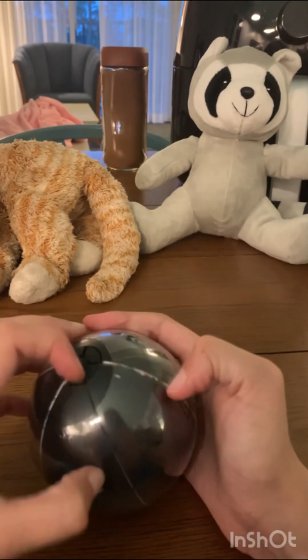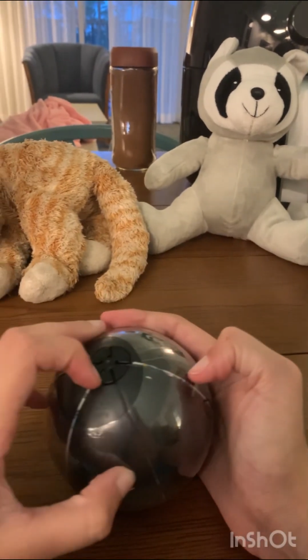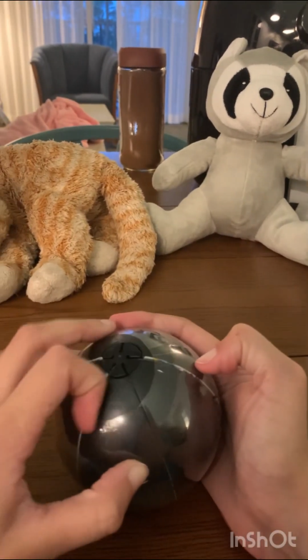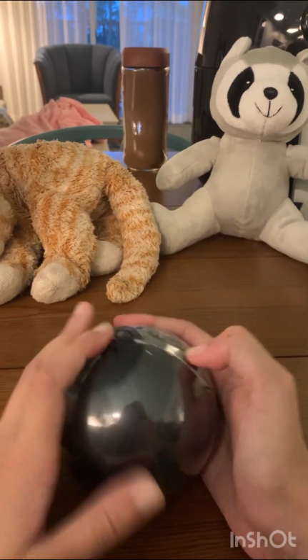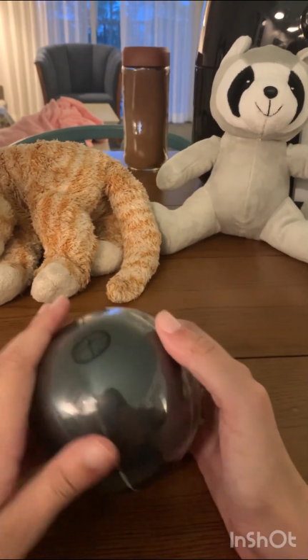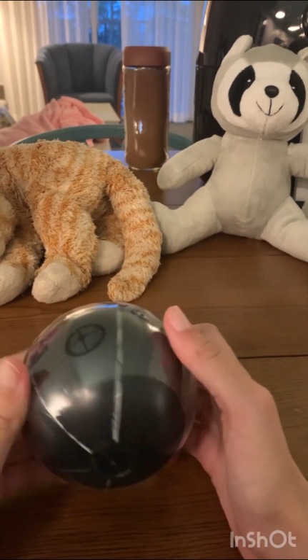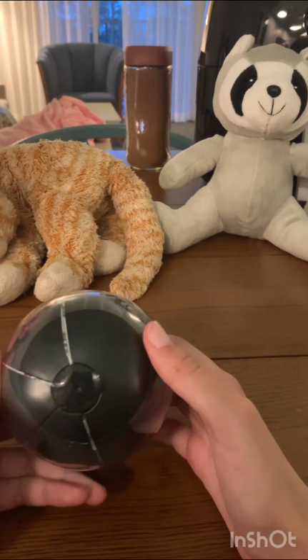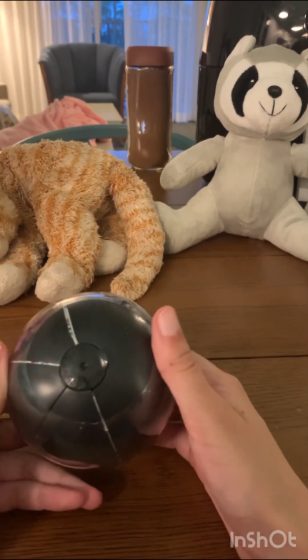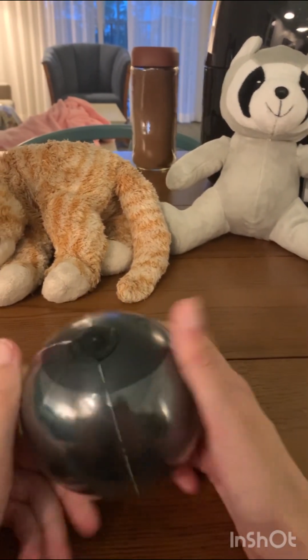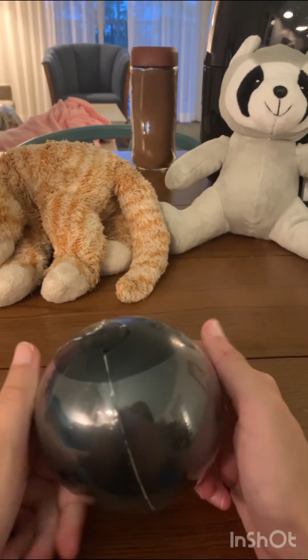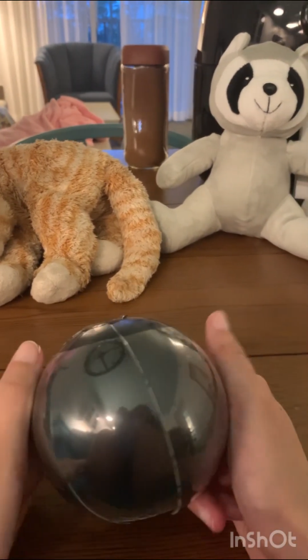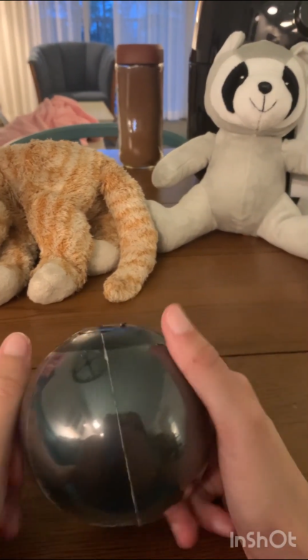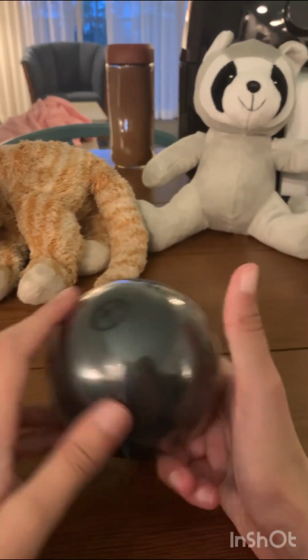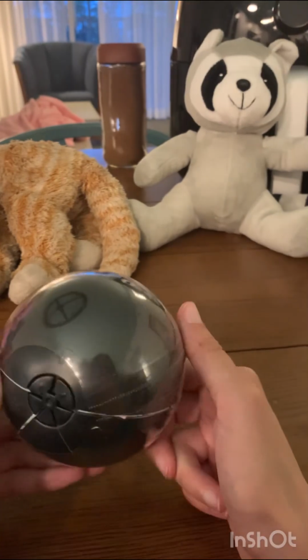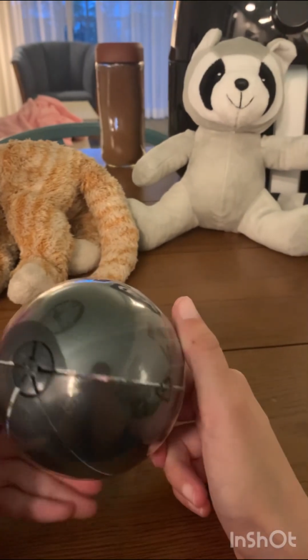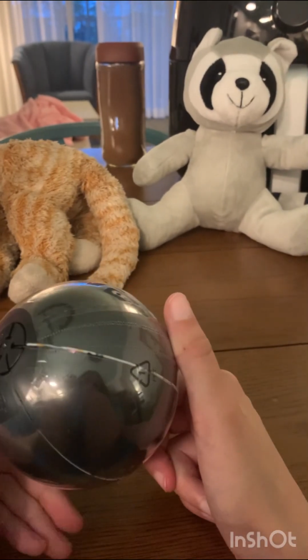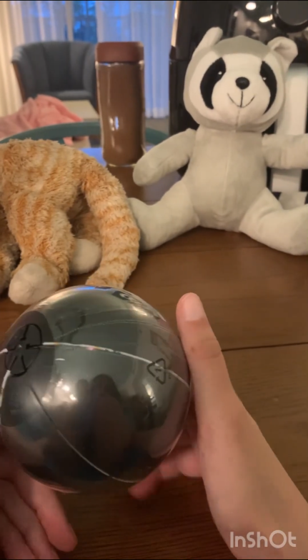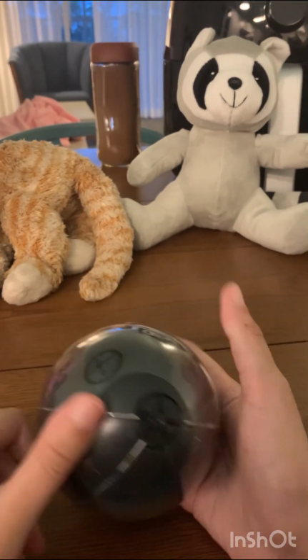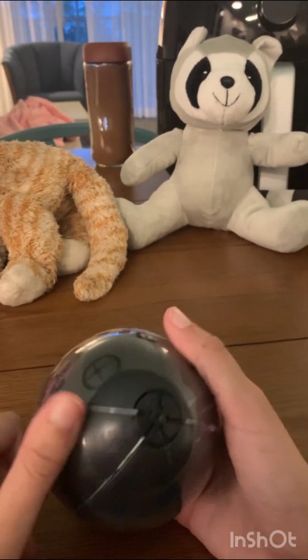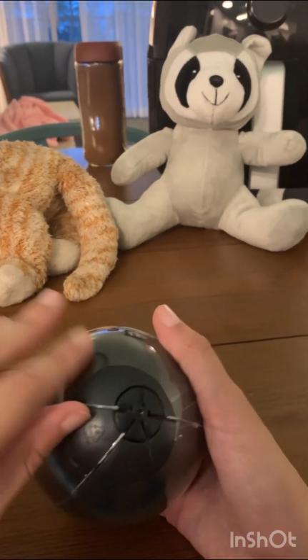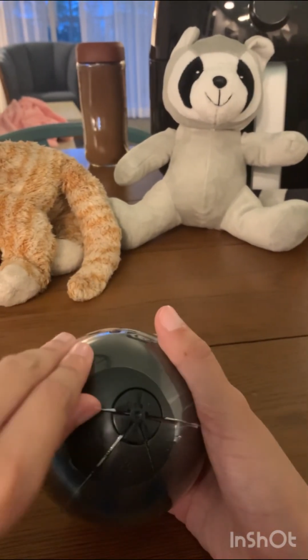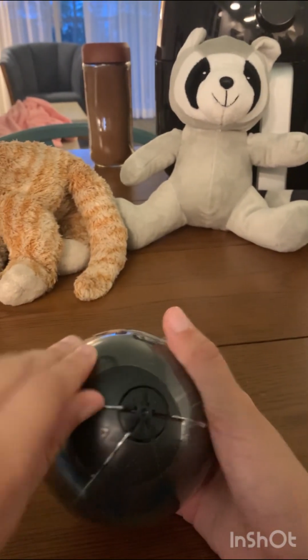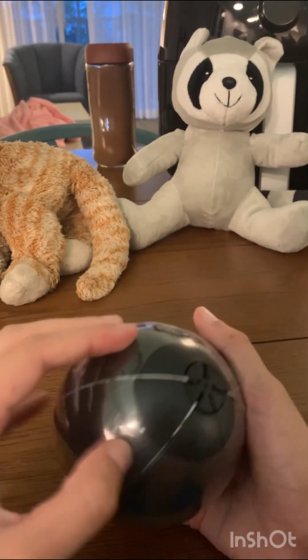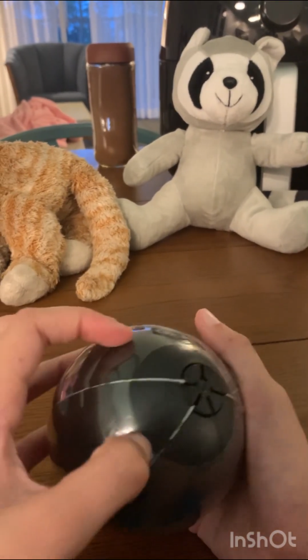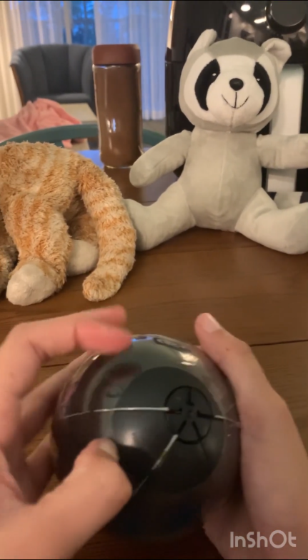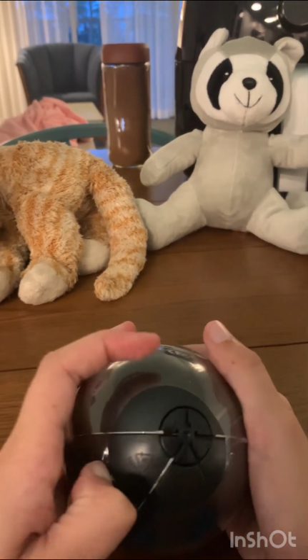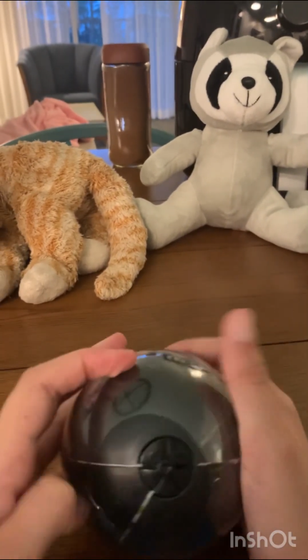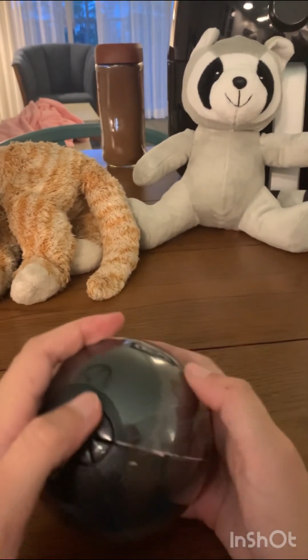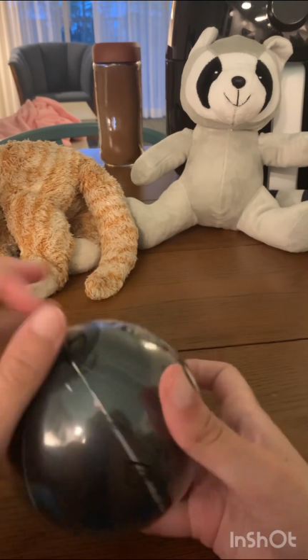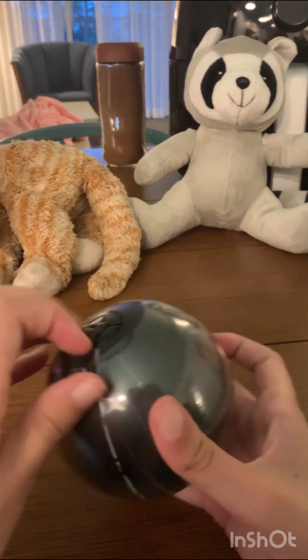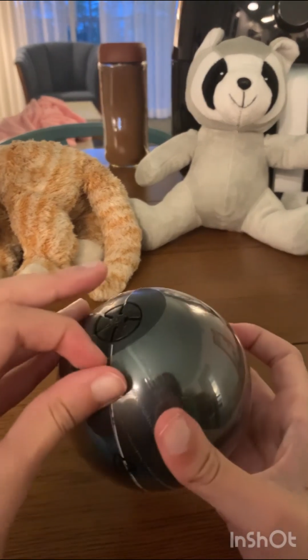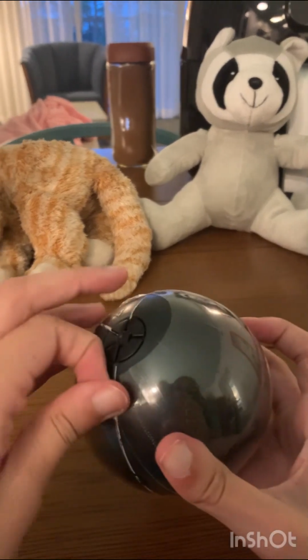Okay, now we're gonna open it. There's the plastic here. How do you open the plastic? Oh, right there — found it!